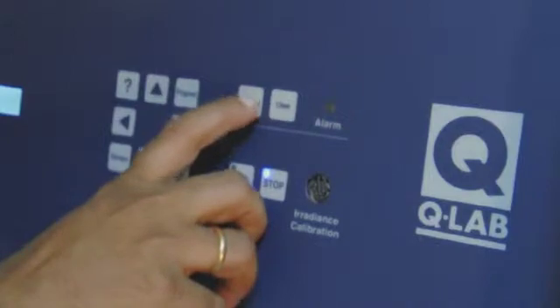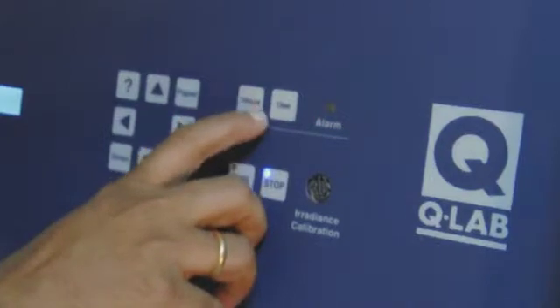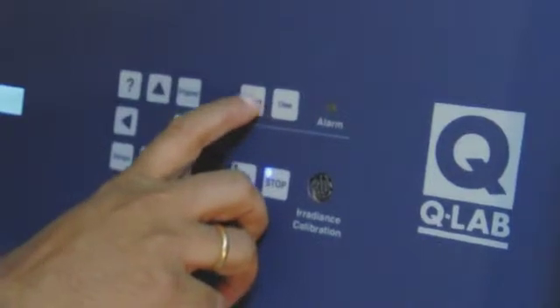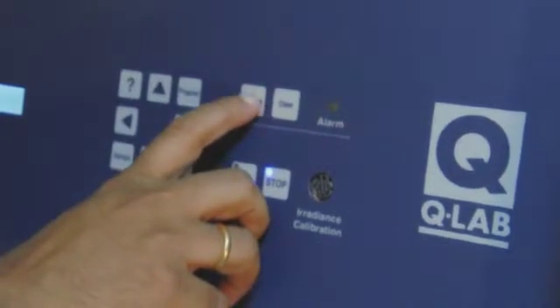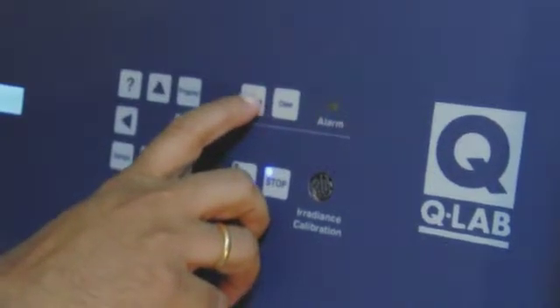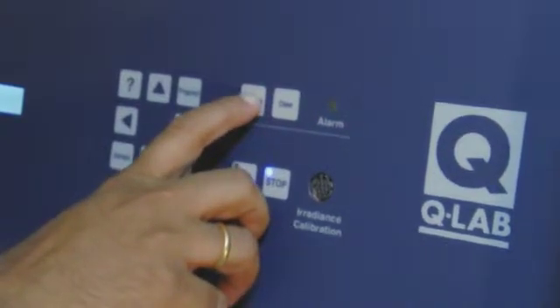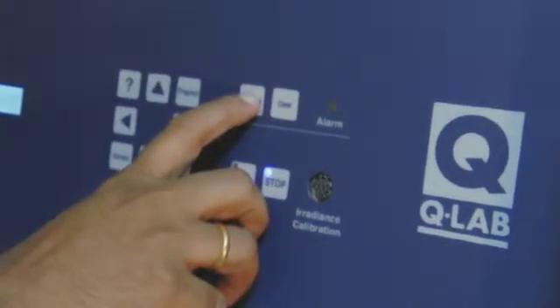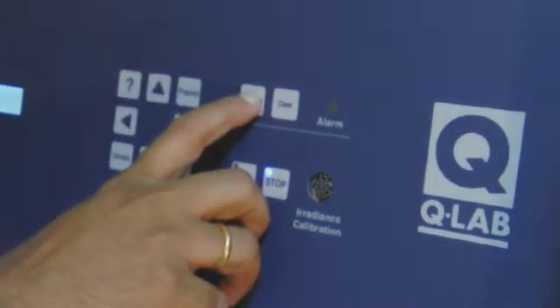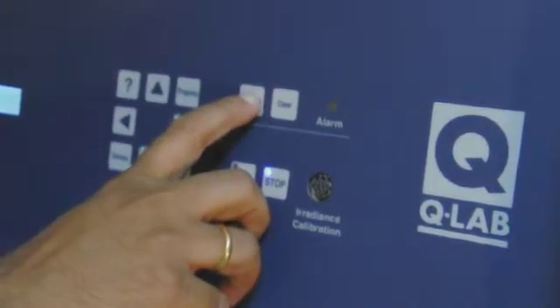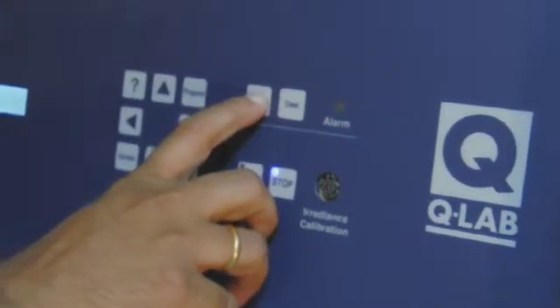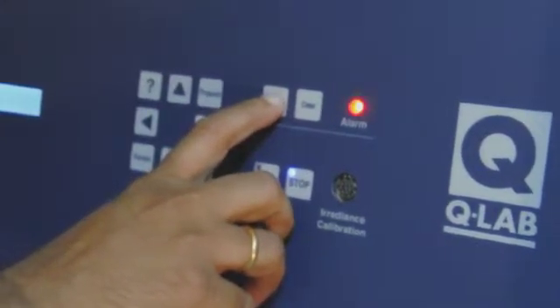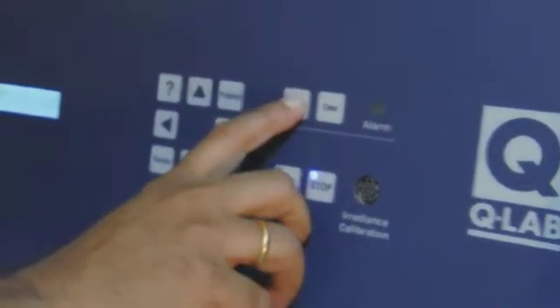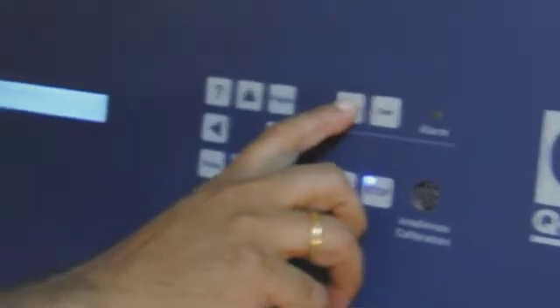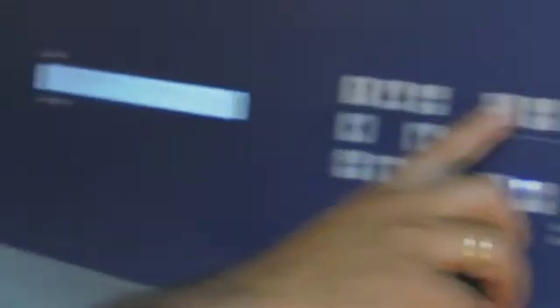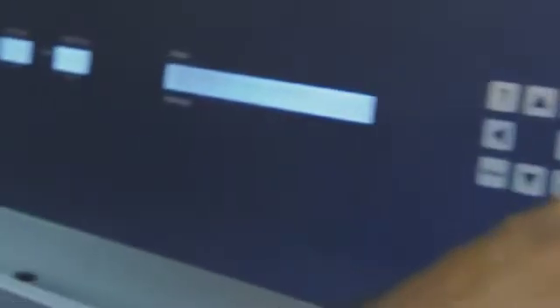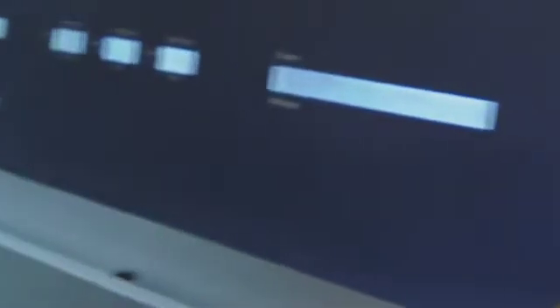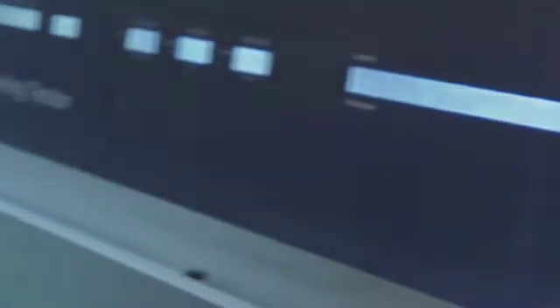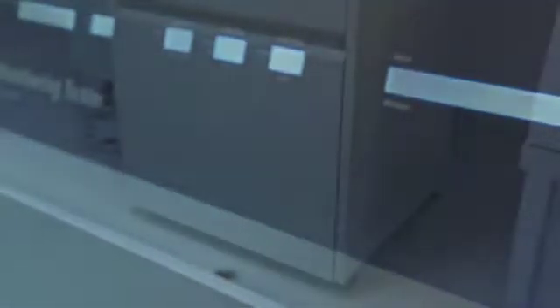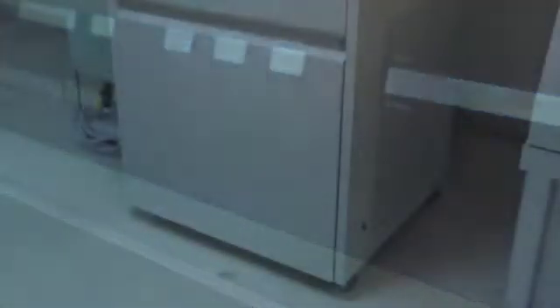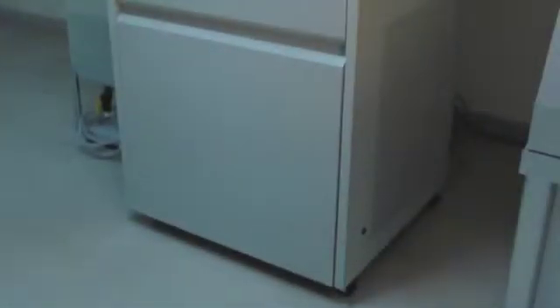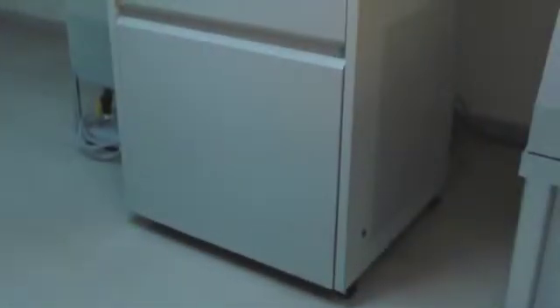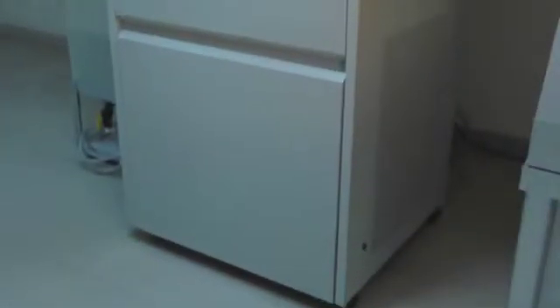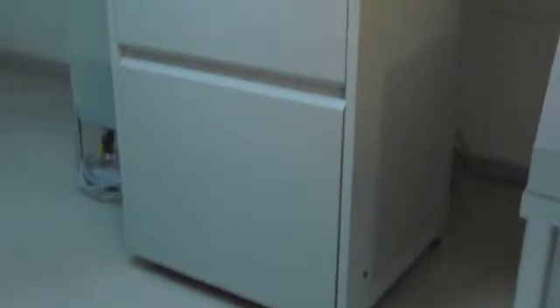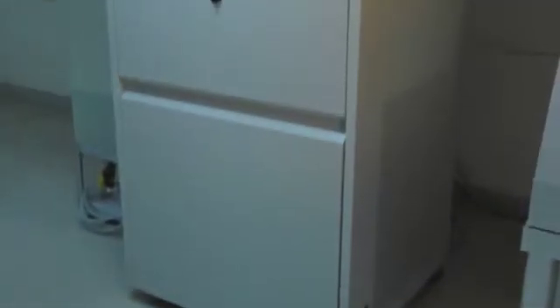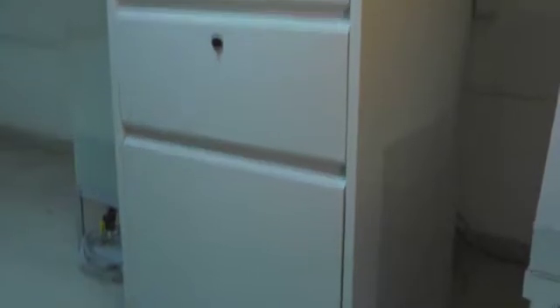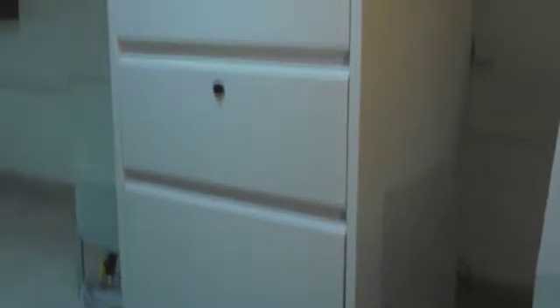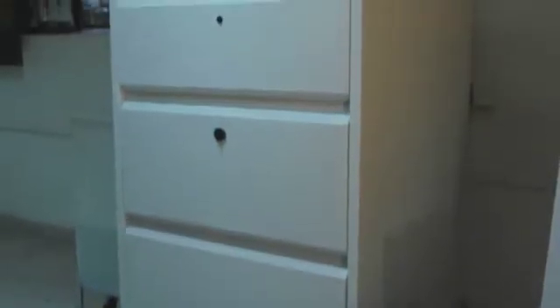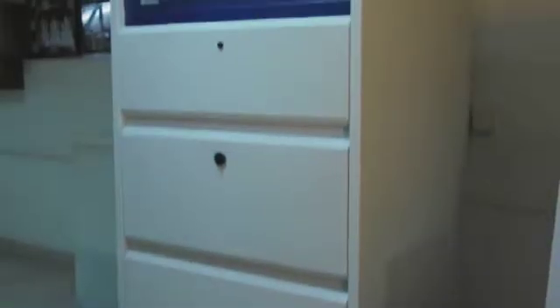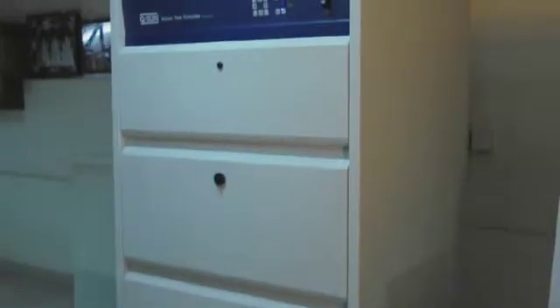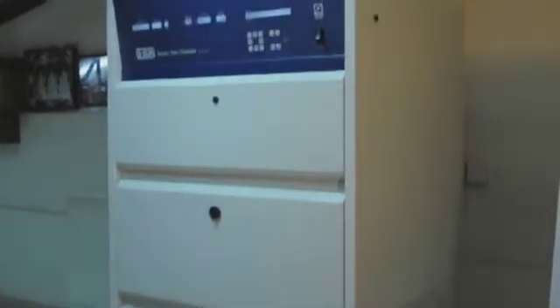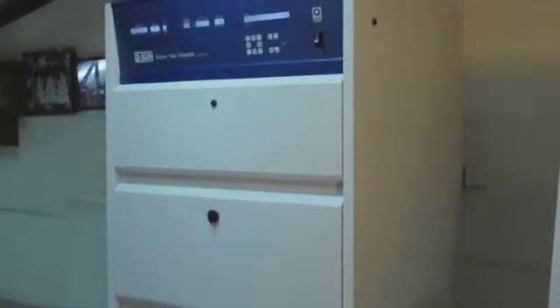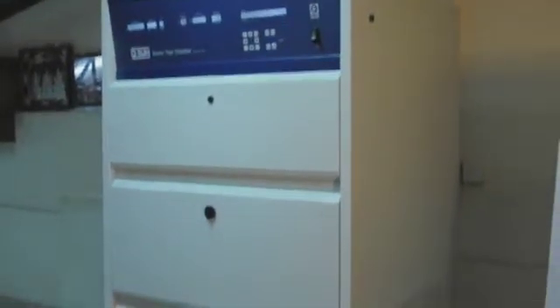The Q.U.V. Accelerated Weathering Tester is the simplest, most reliable, and easiest to use weathering tester available. With thousands of testers in use worldwide, it is the world's most widely used weathering tester.